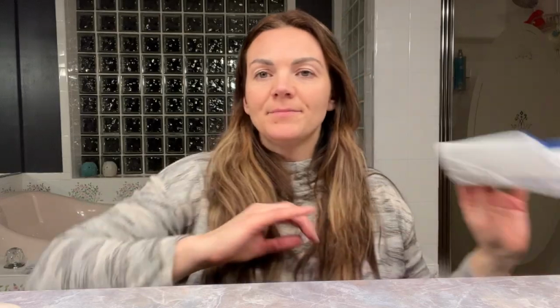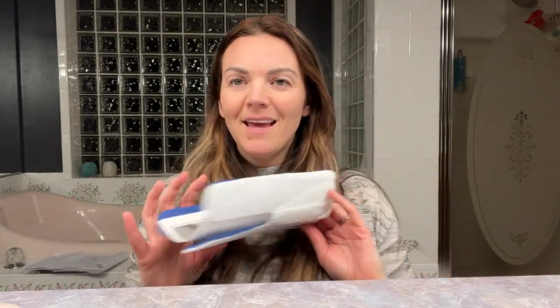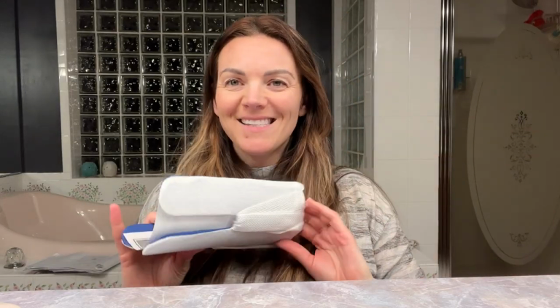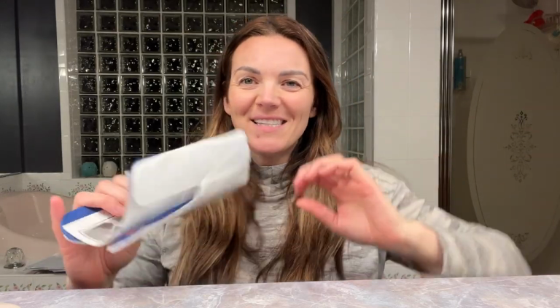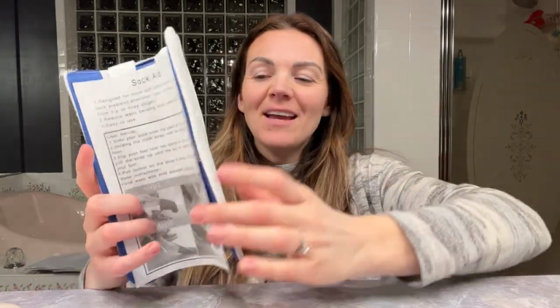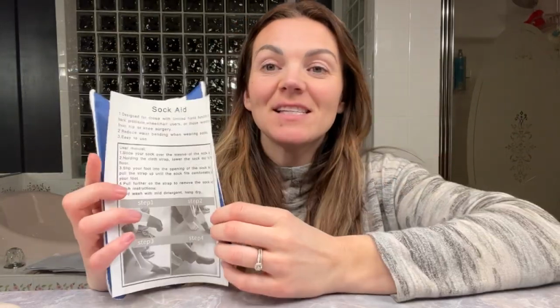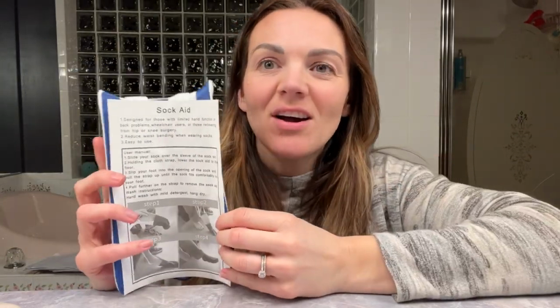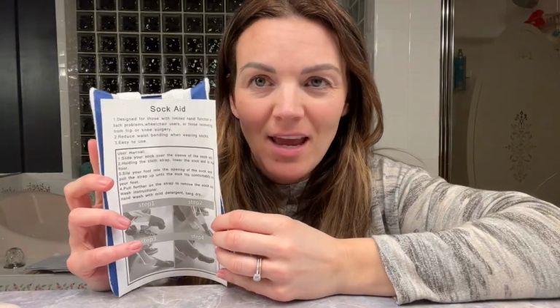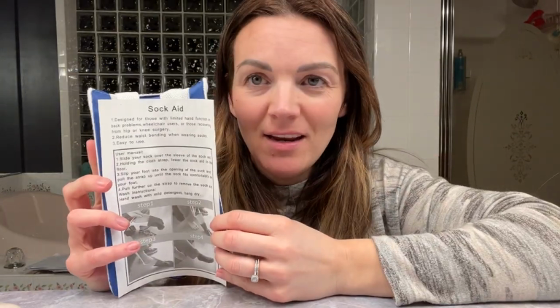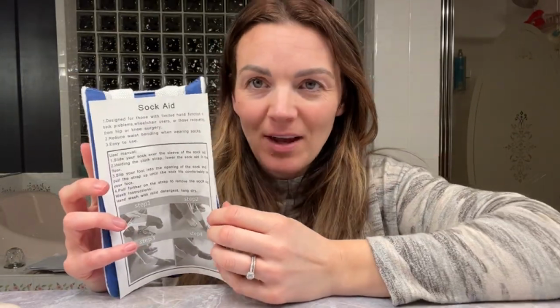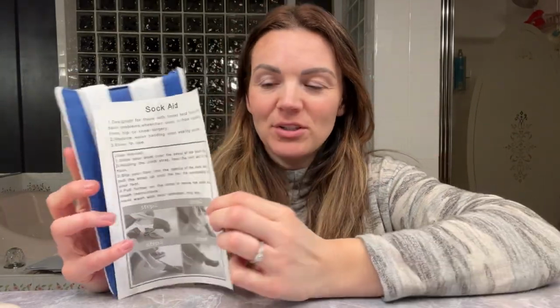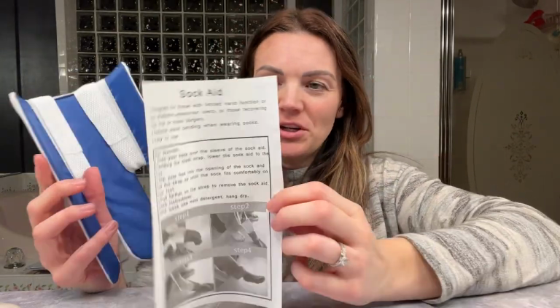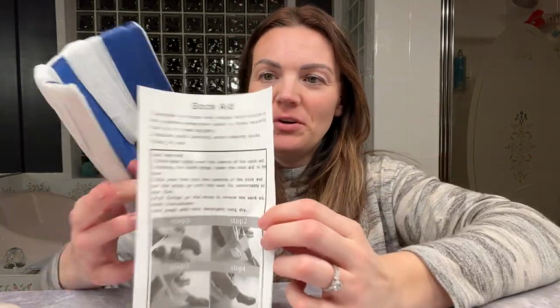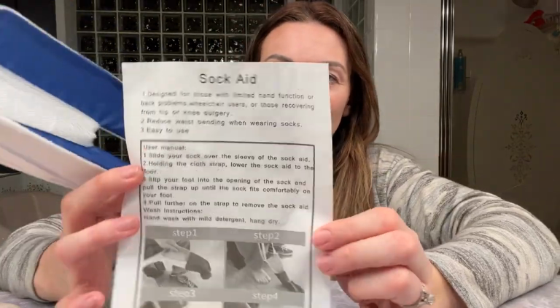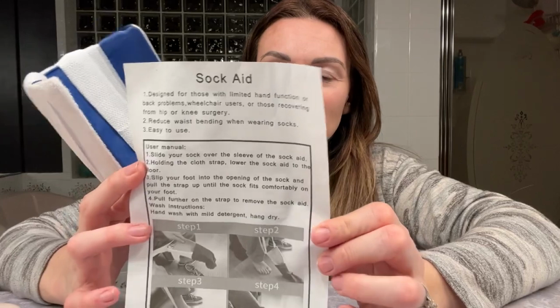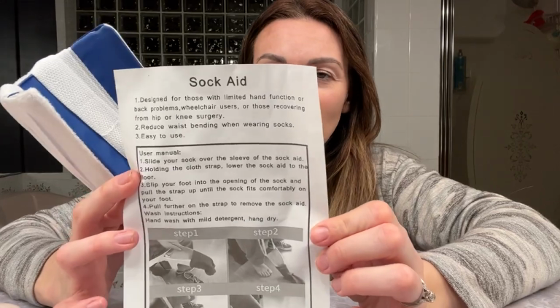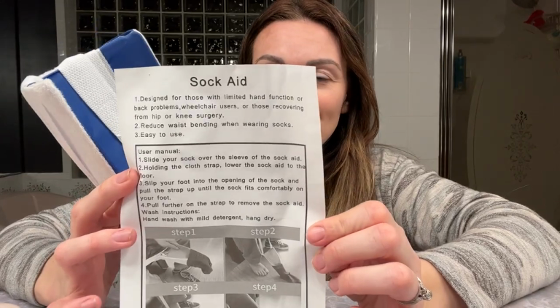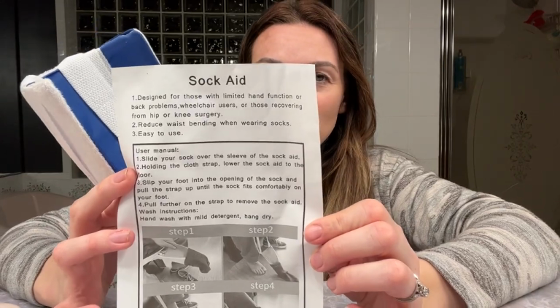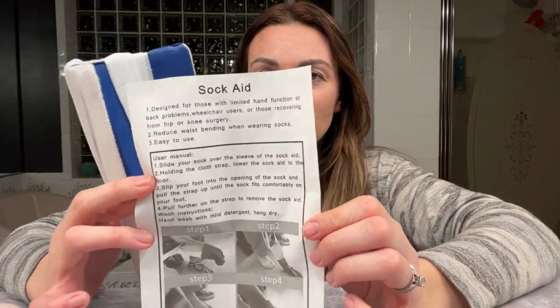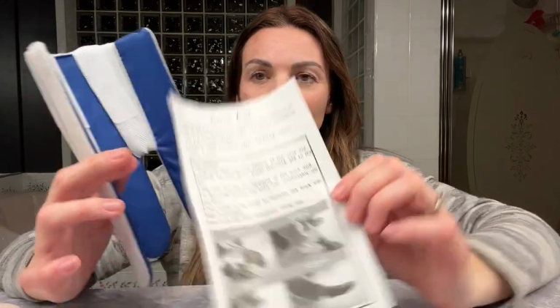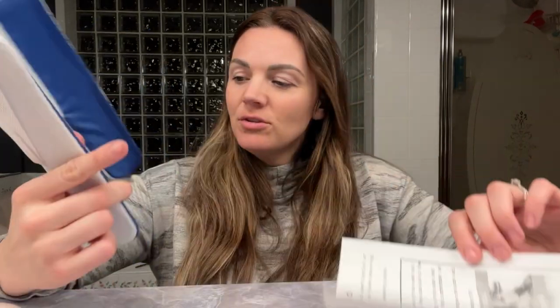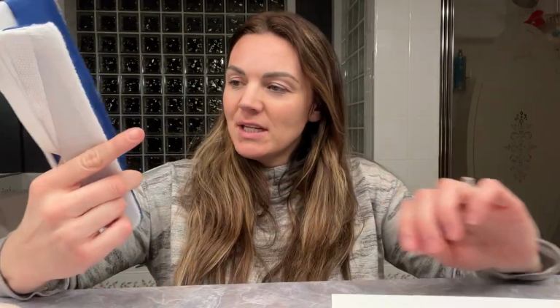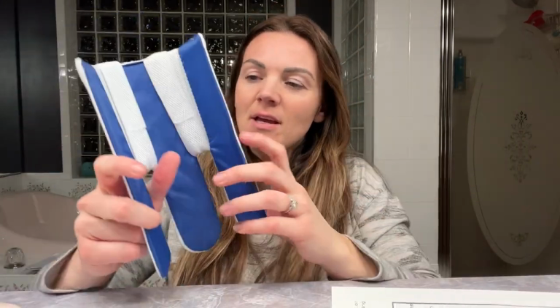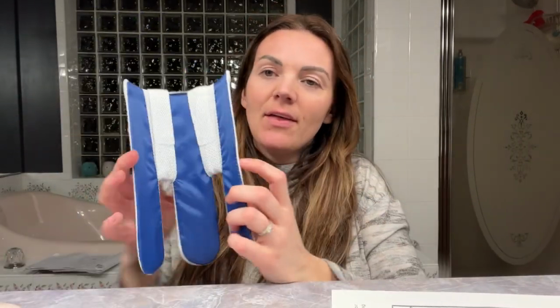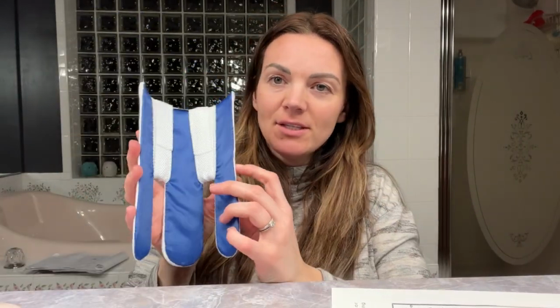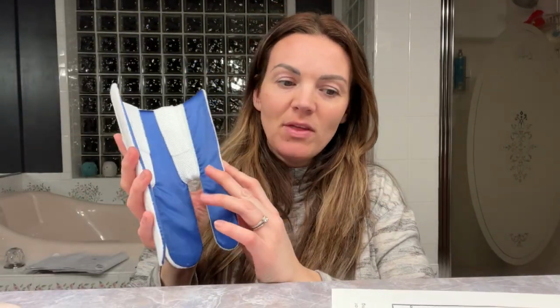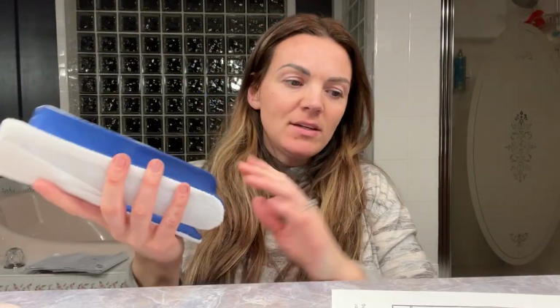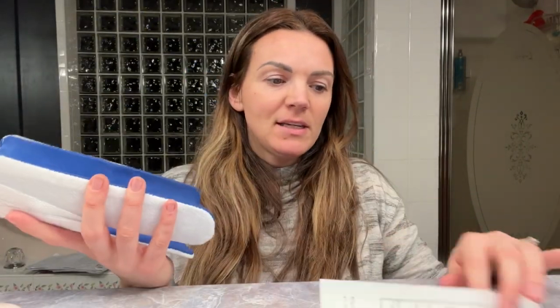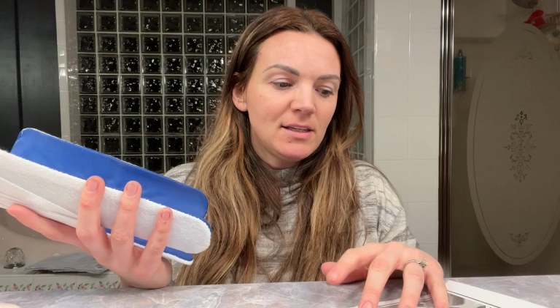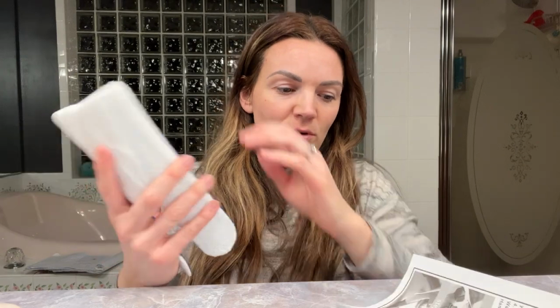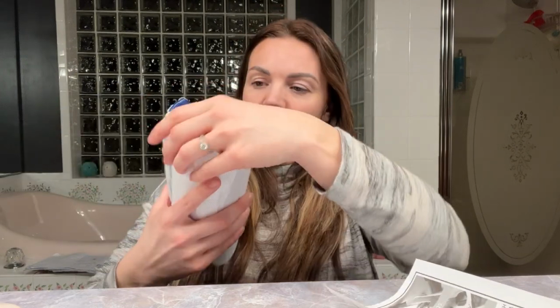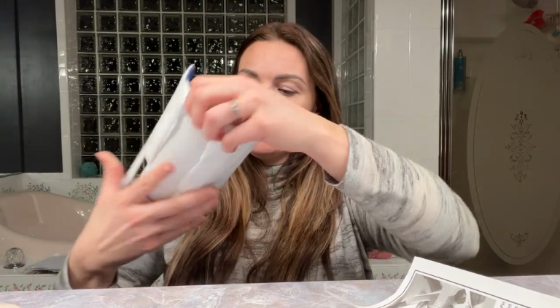Hey guys, so today I have this sock aid that I want to show you. This is going to come with instructions for how to use it, and this is what the device is going to look like.